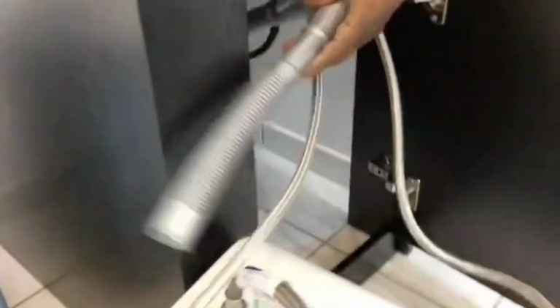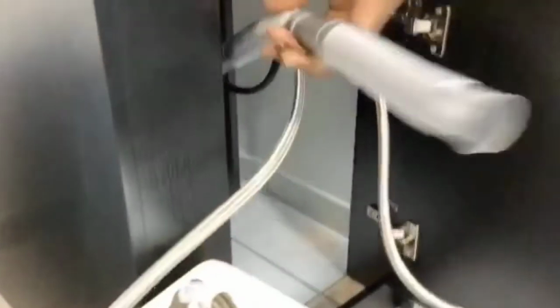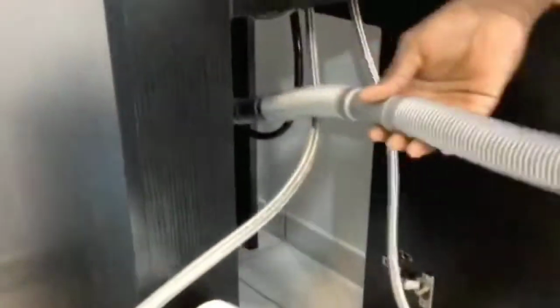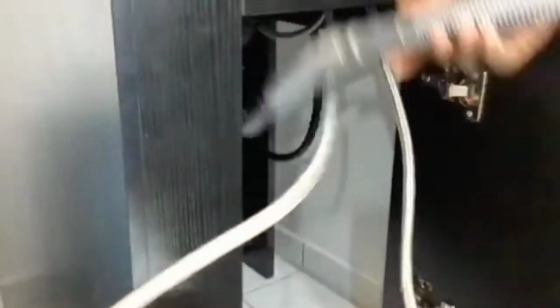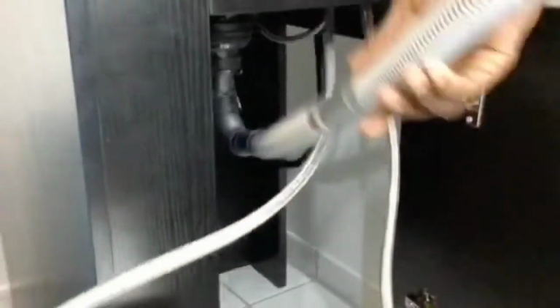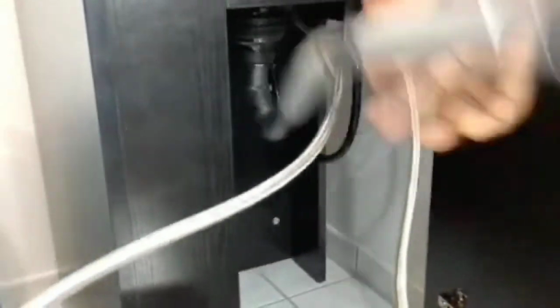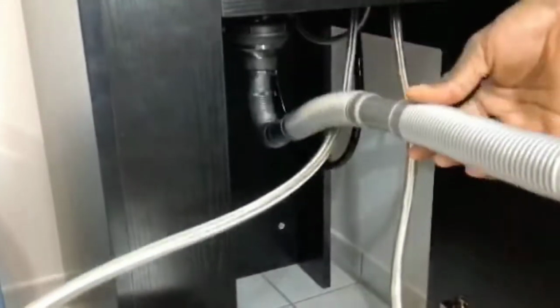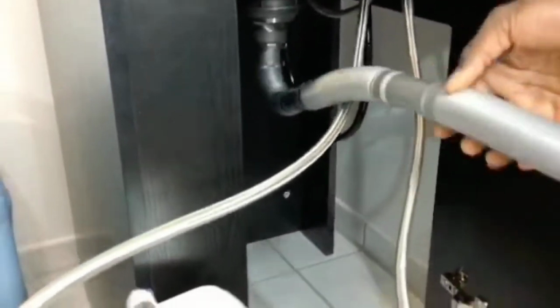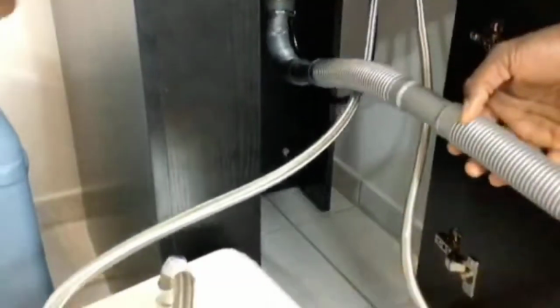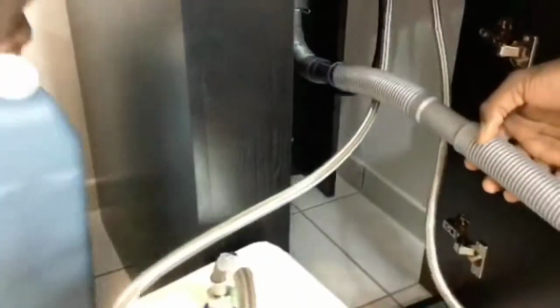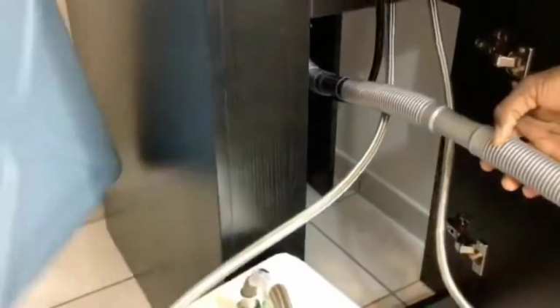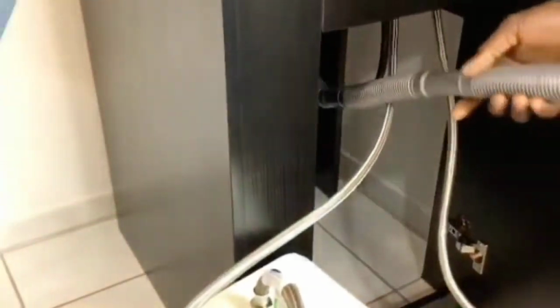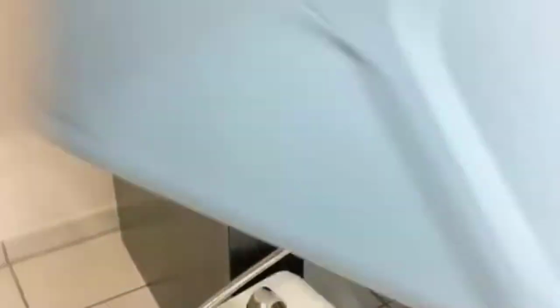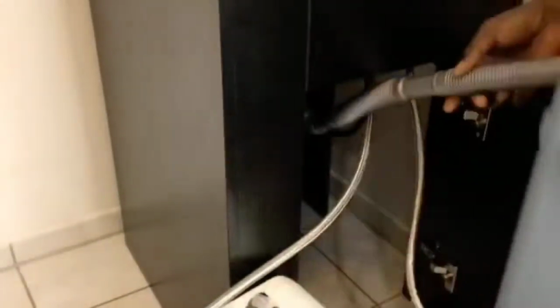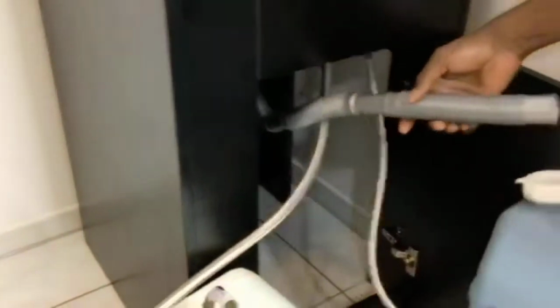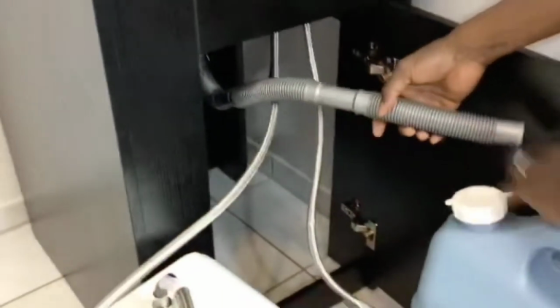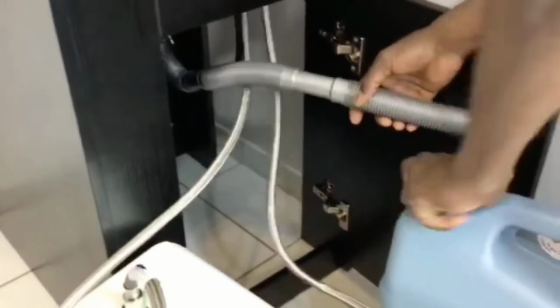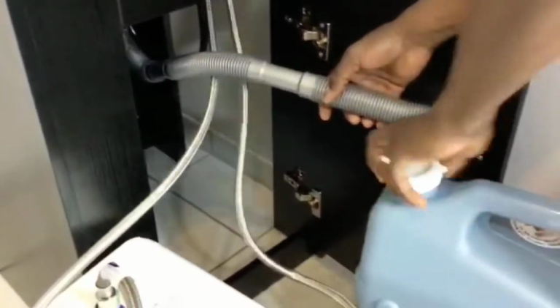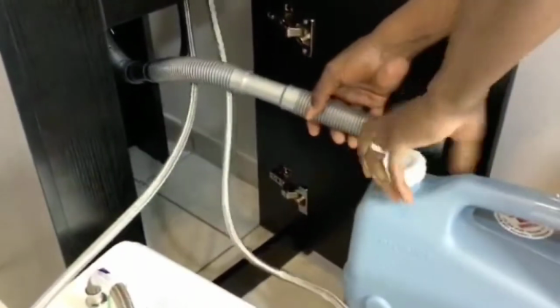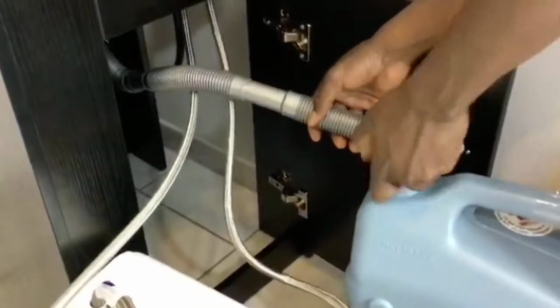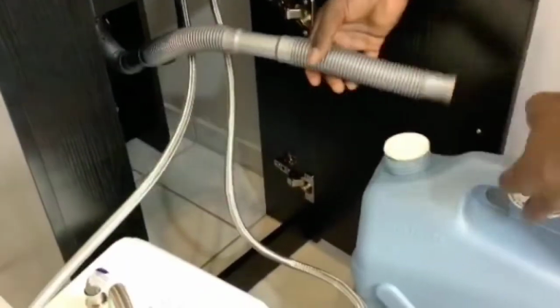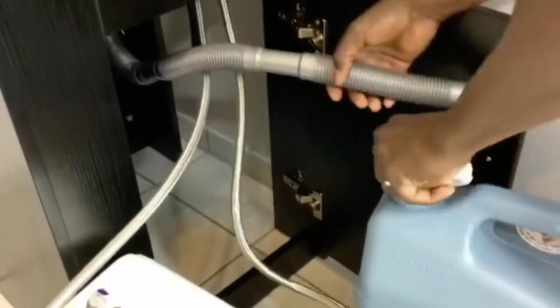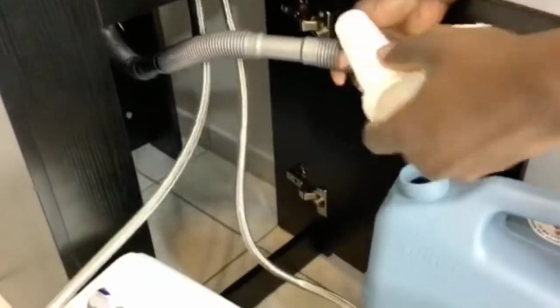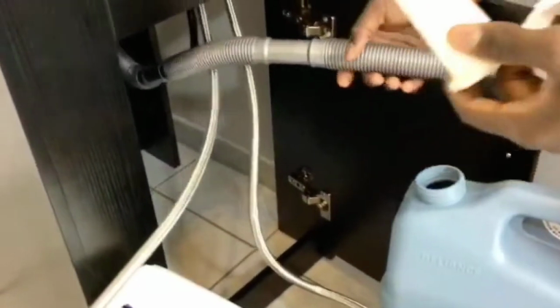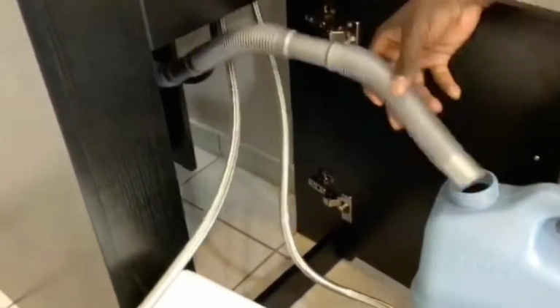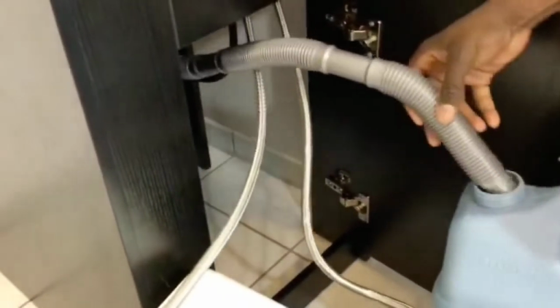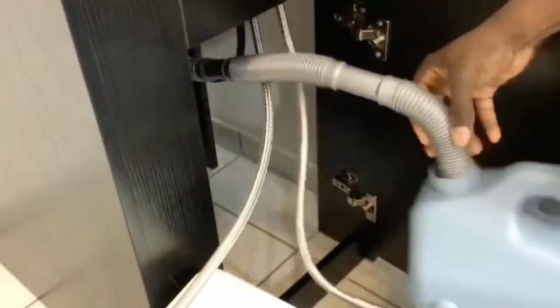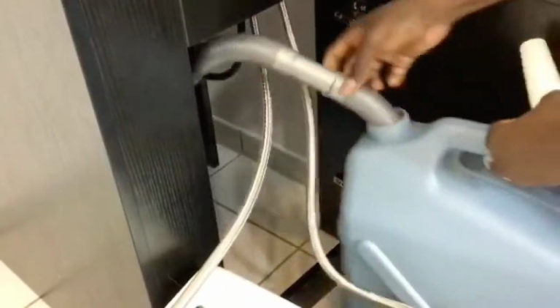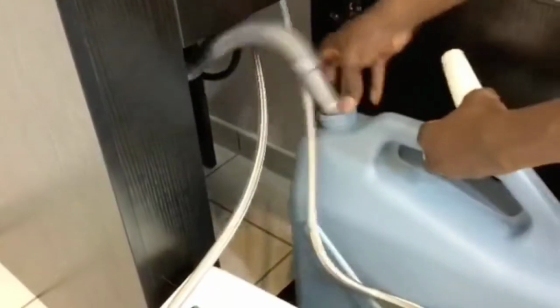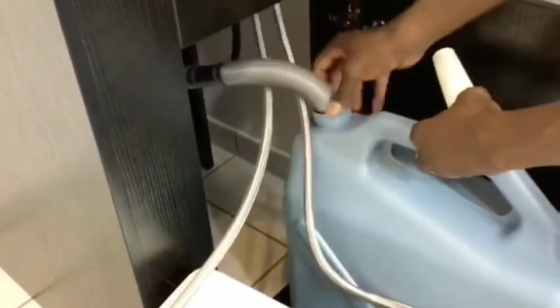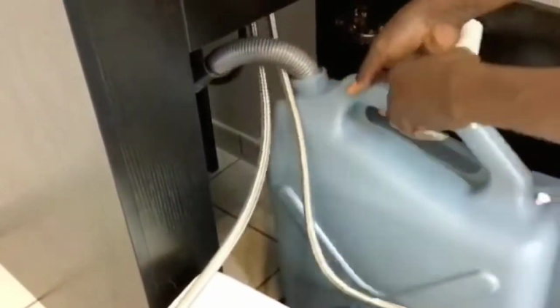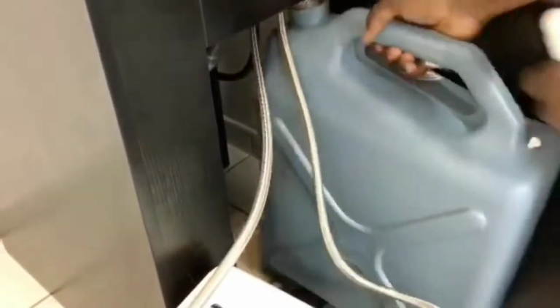You're going to go ahead and grab the waste jar, and as you can see, you put it directly underneath the sink, put the tube in there, and that's it.